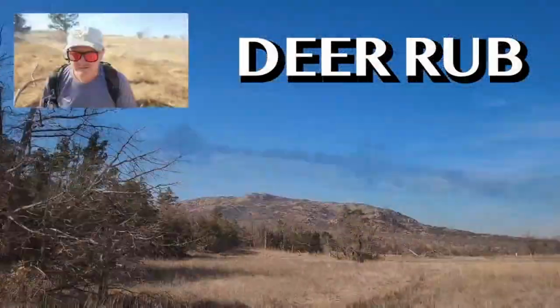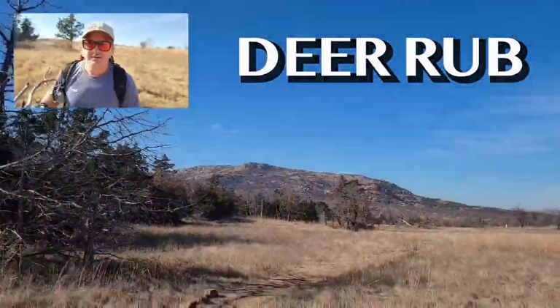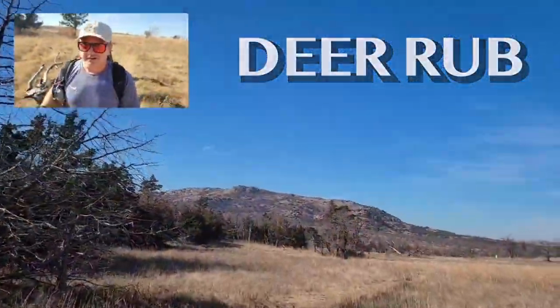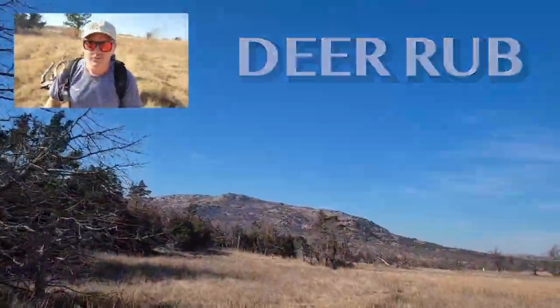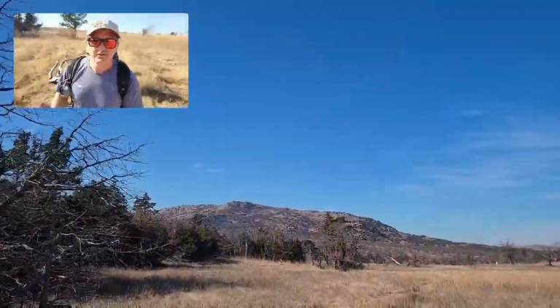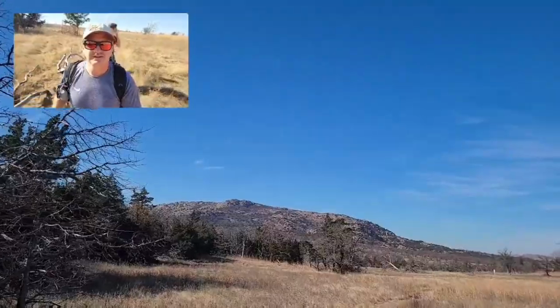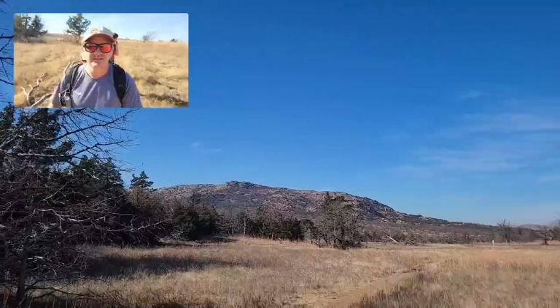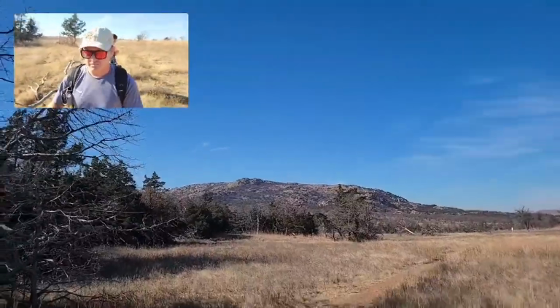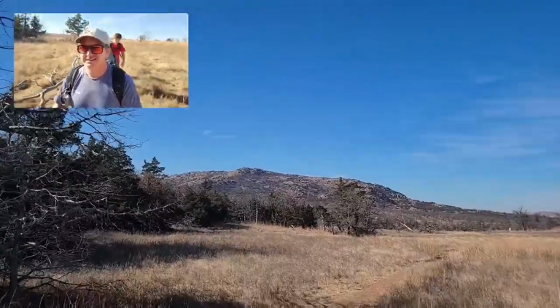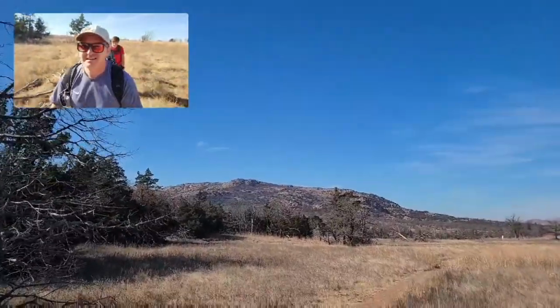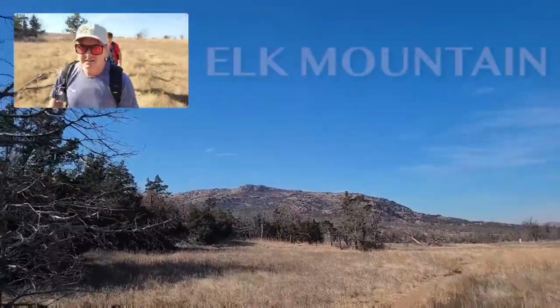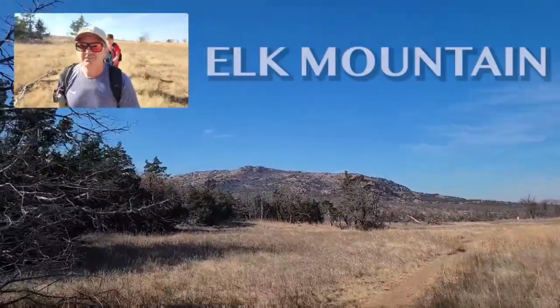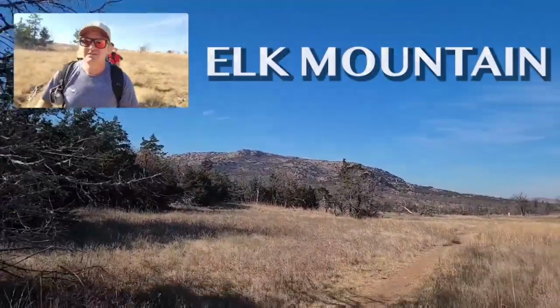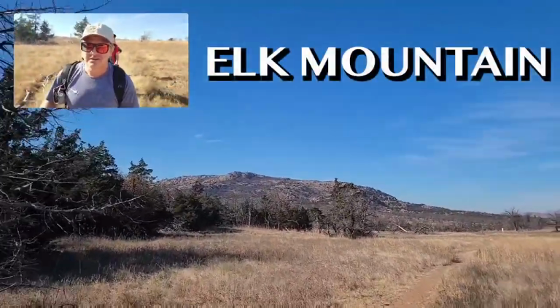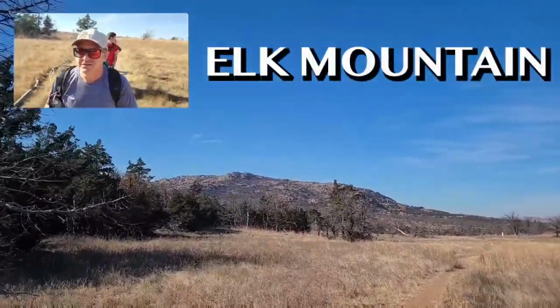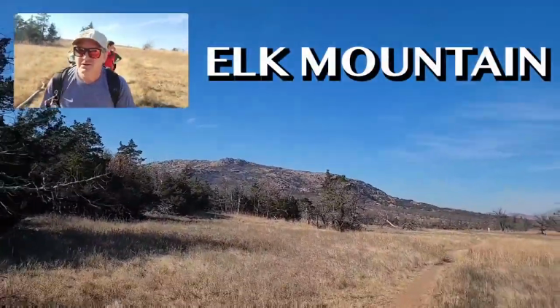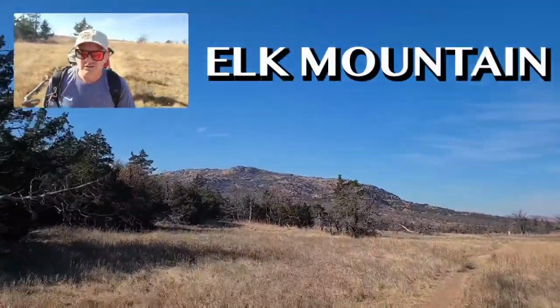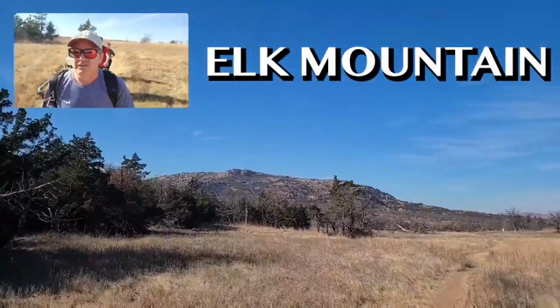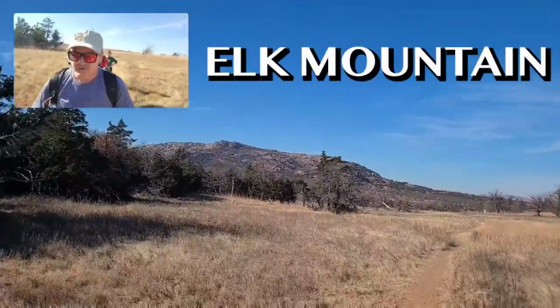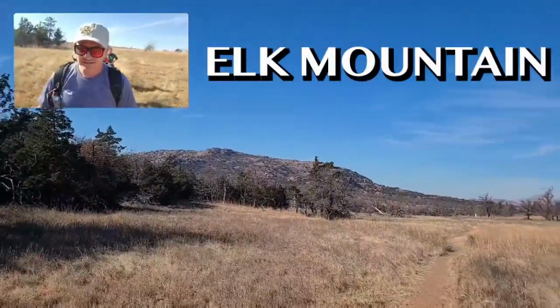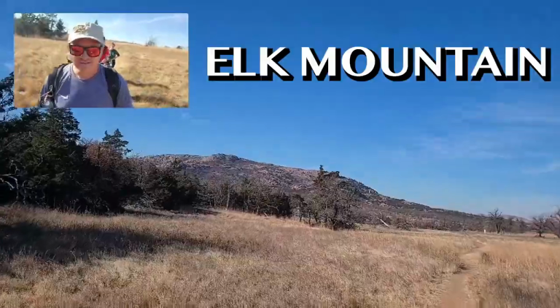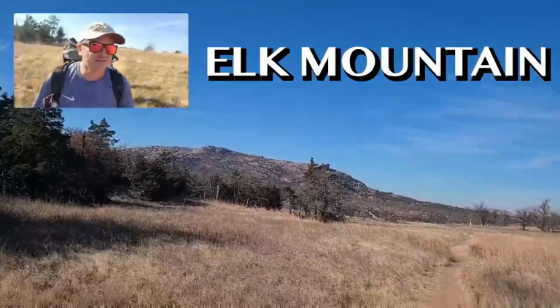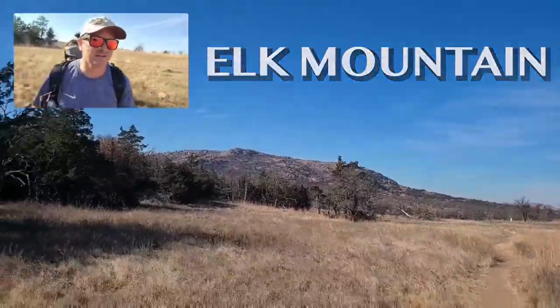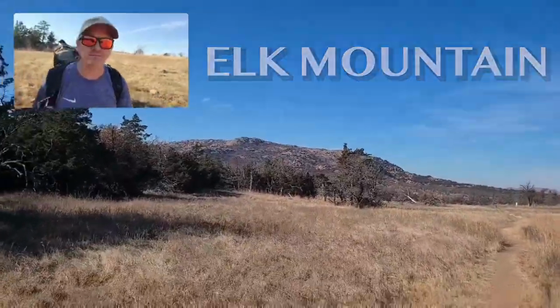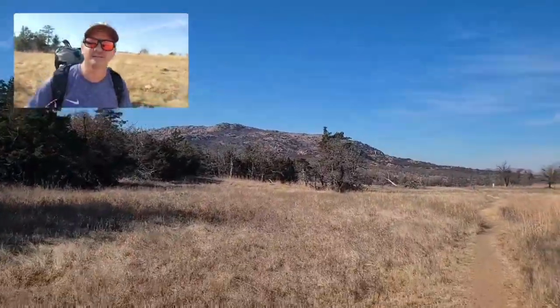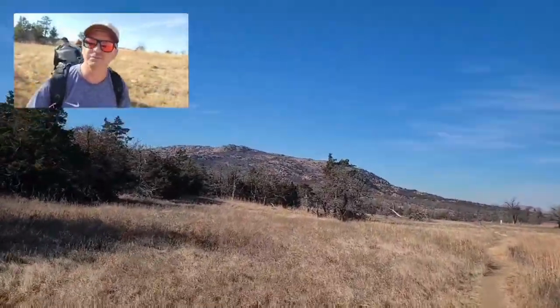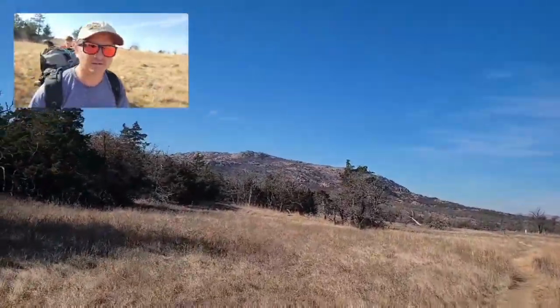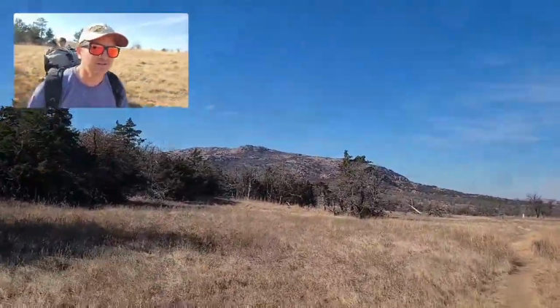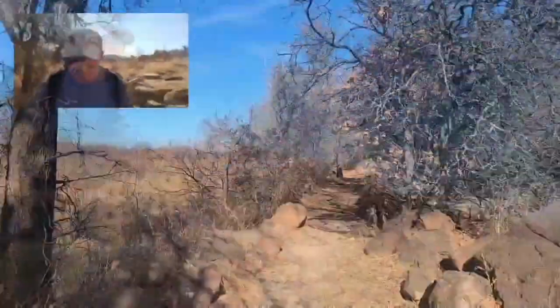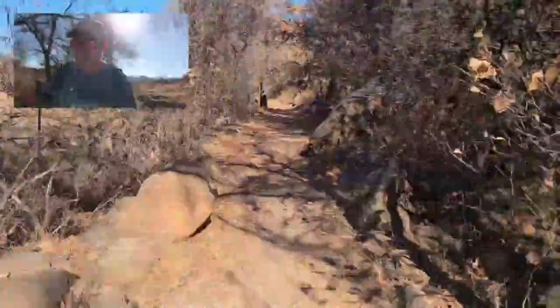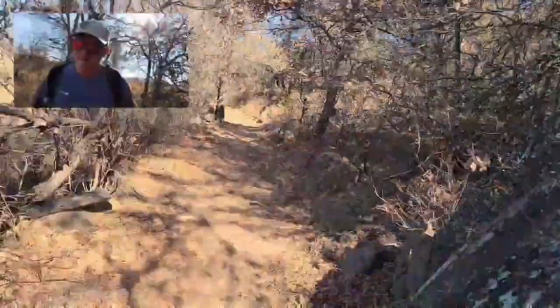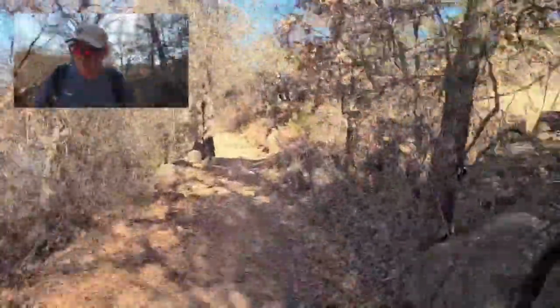Here's a nice view of Elk Mountain in front of us. We're just on the west side of it here on the Bison Loop Trail.